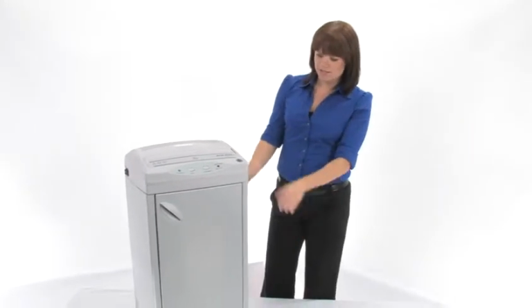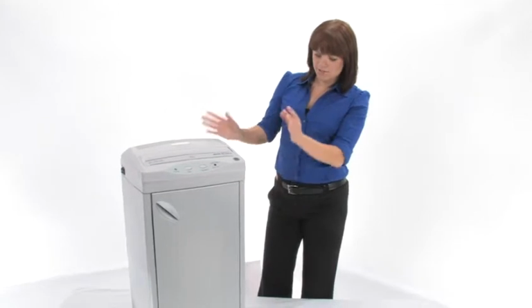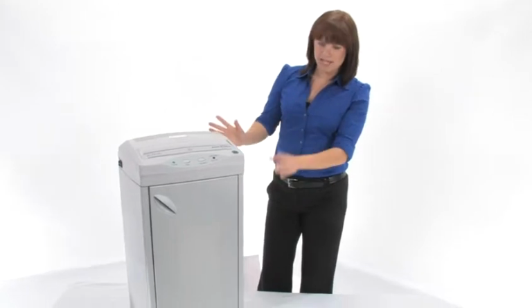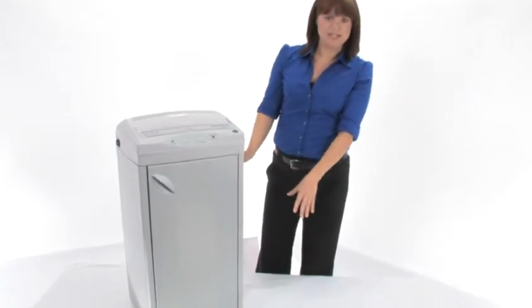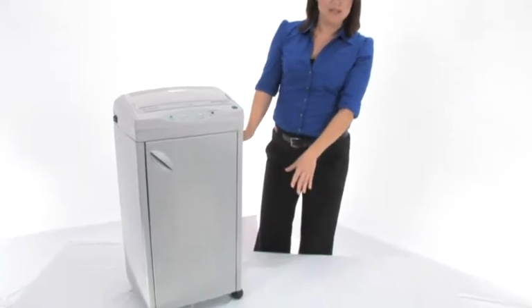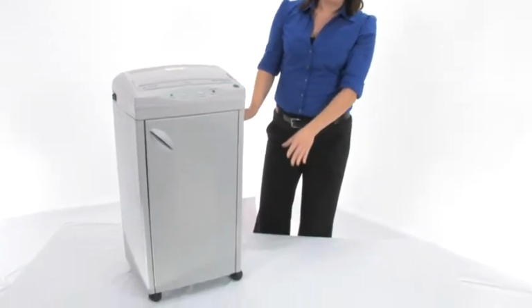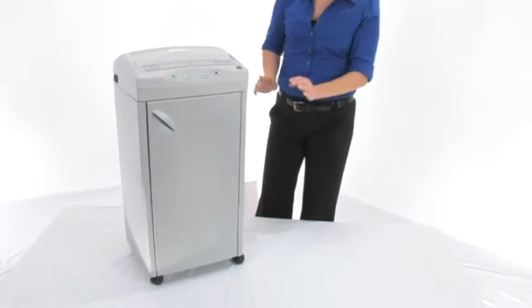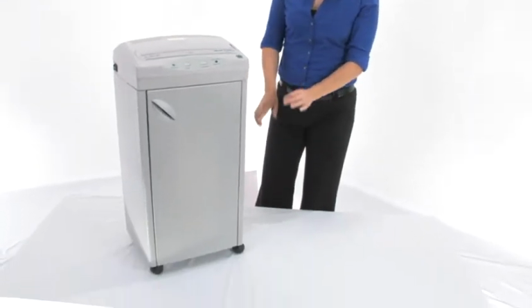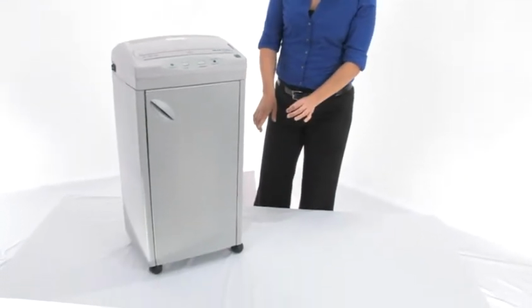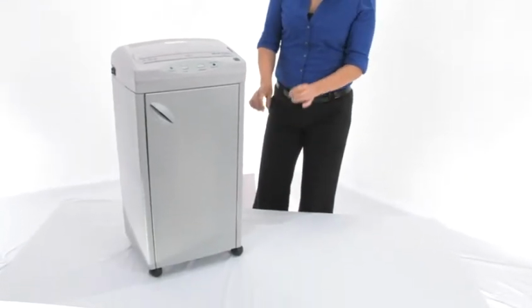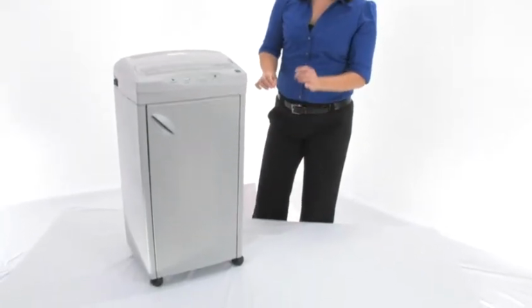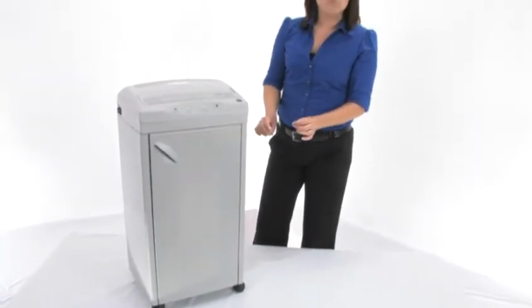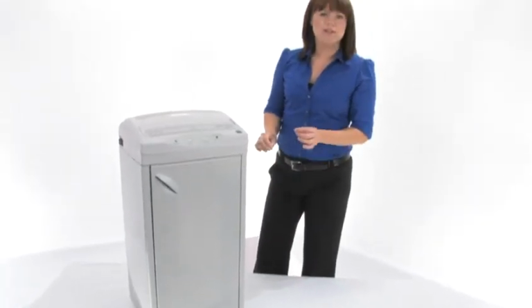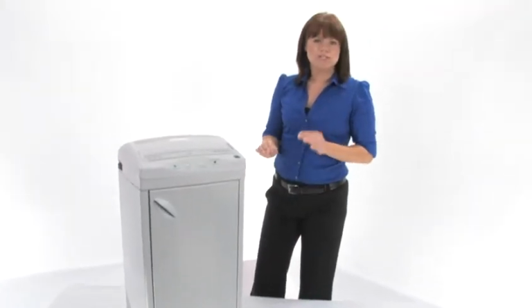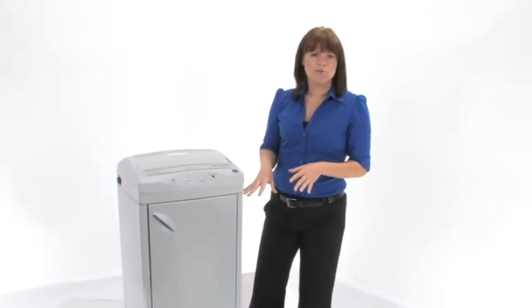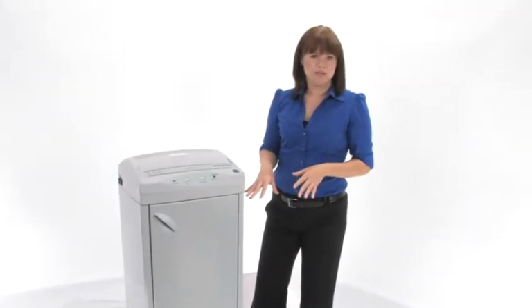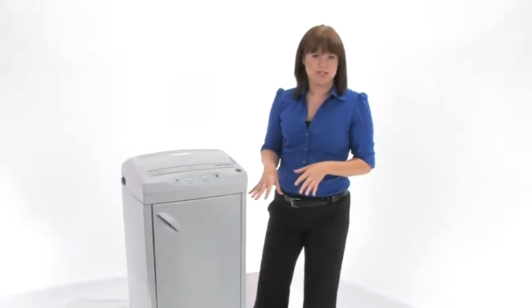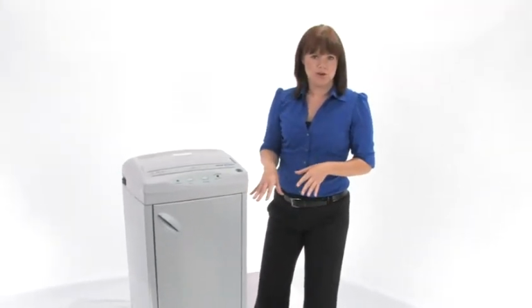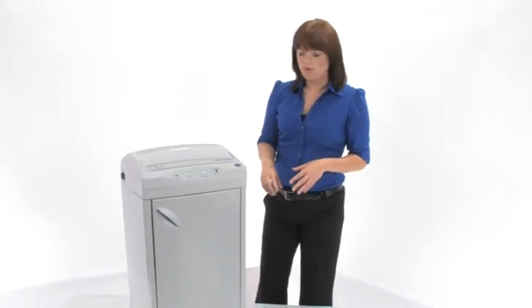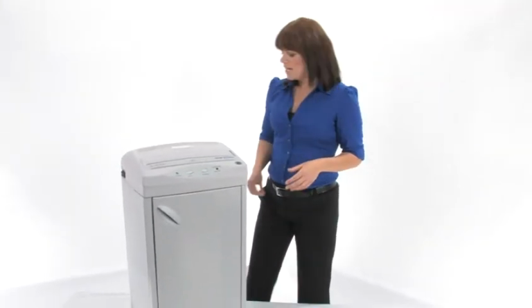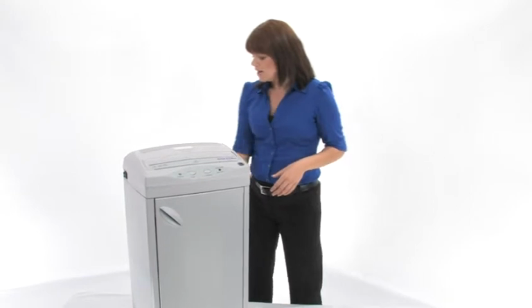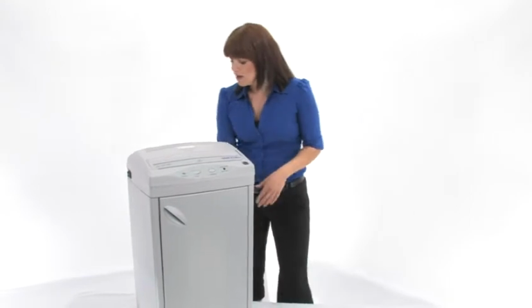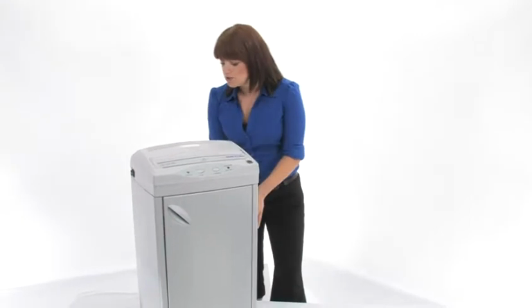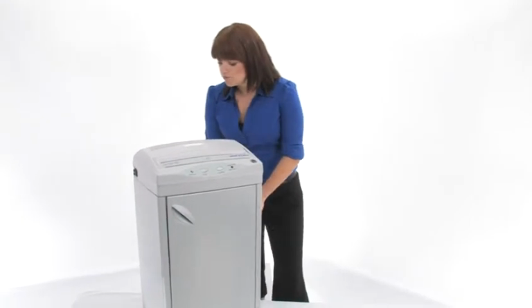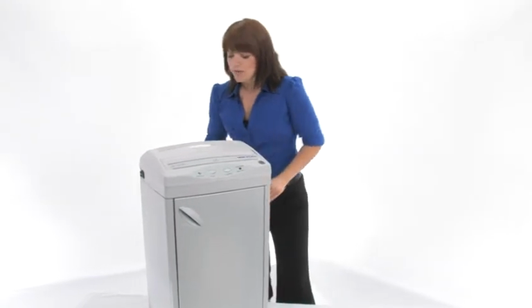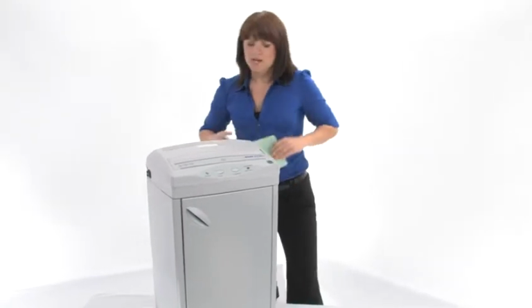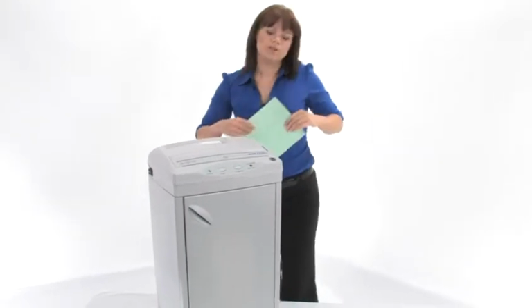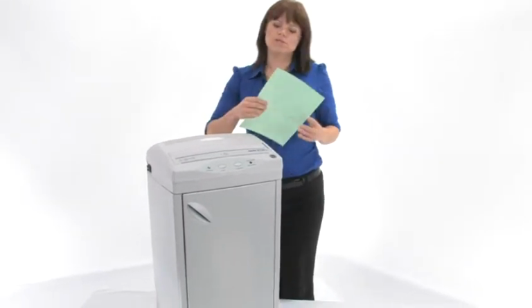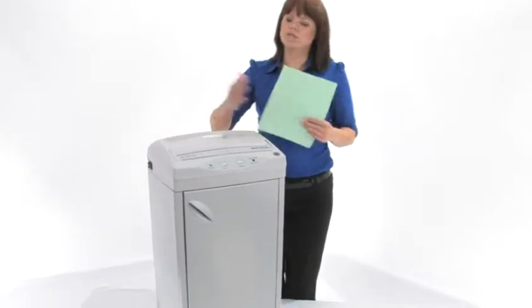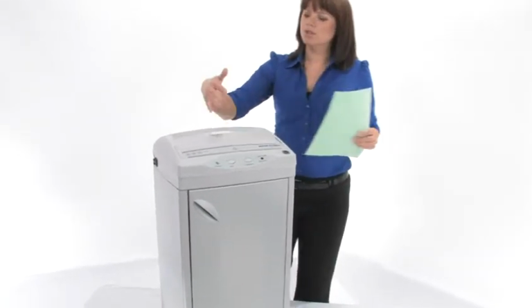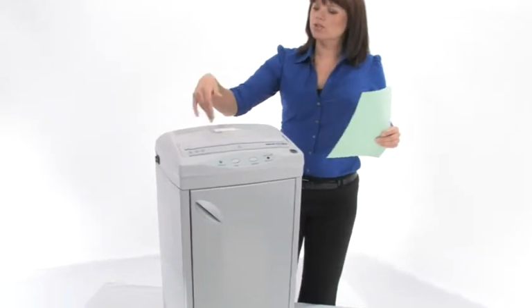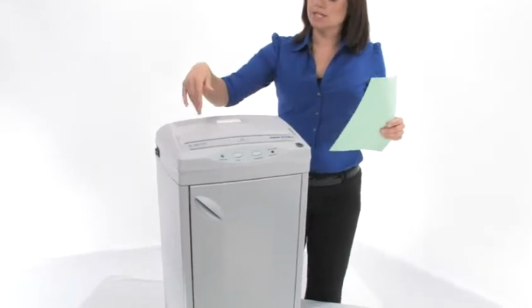Check out this machine — see how big it is, but it's on wheels so it's mobile and you can take it wherever you need to go. Now I am going to do some shredding here, but first I want you to come in close and see.